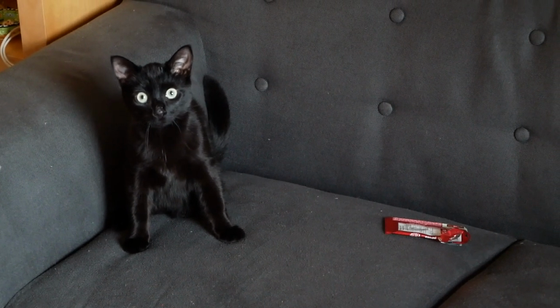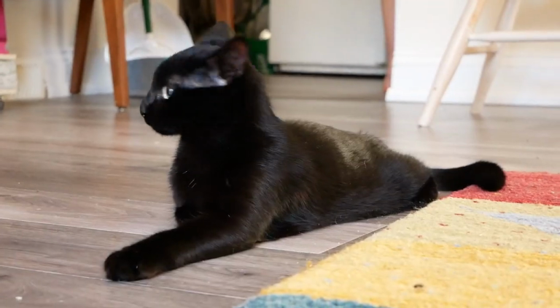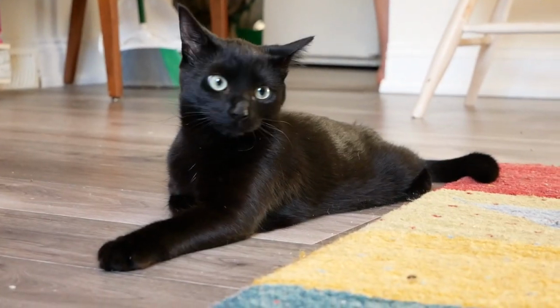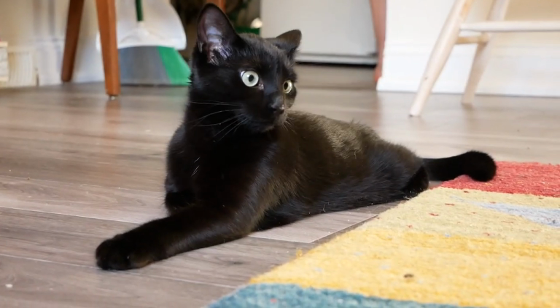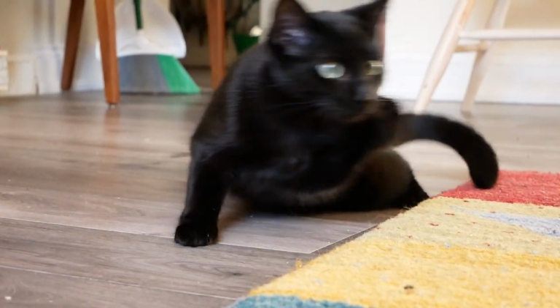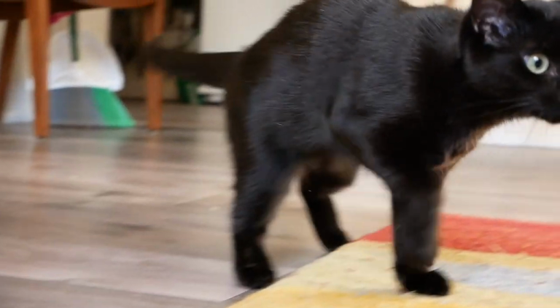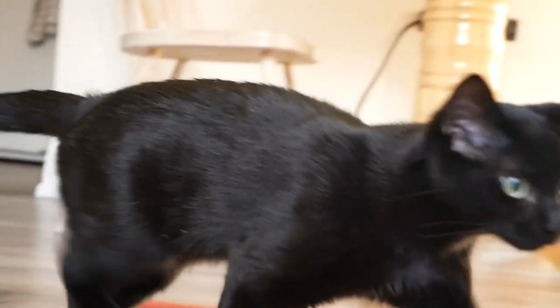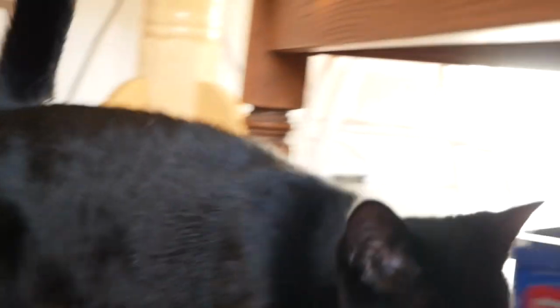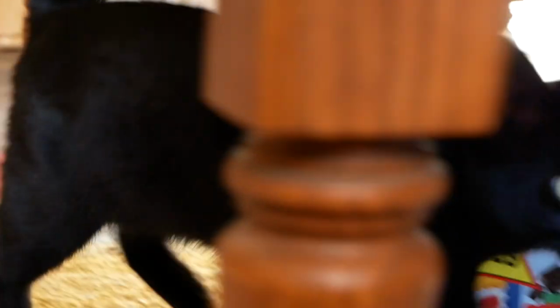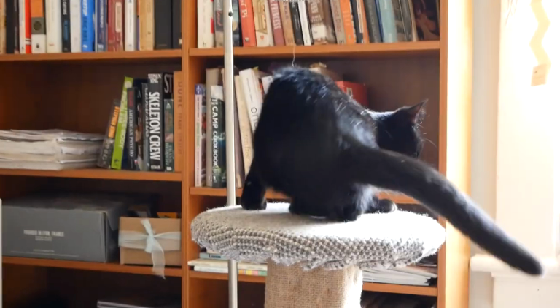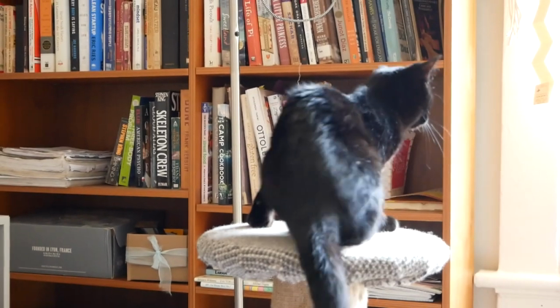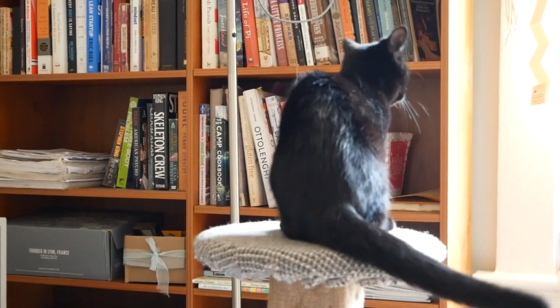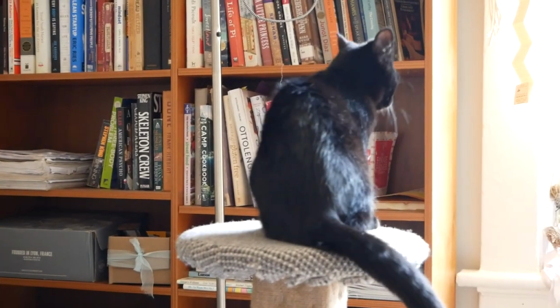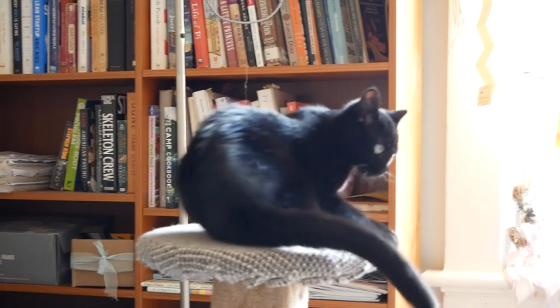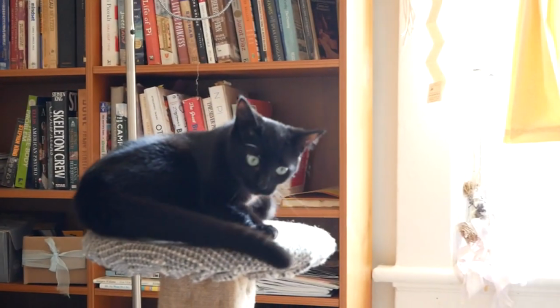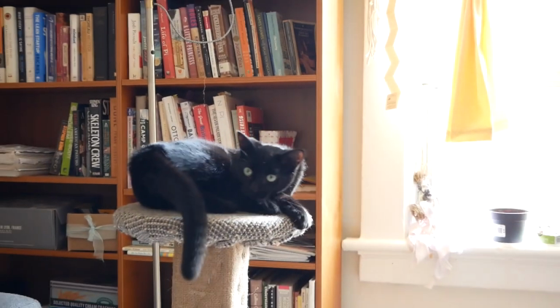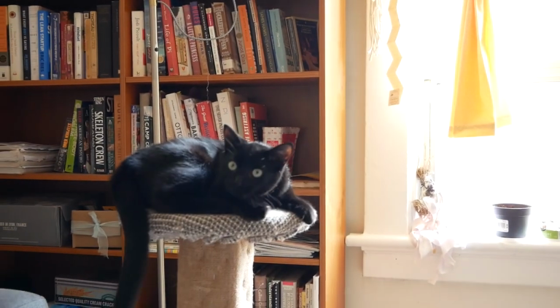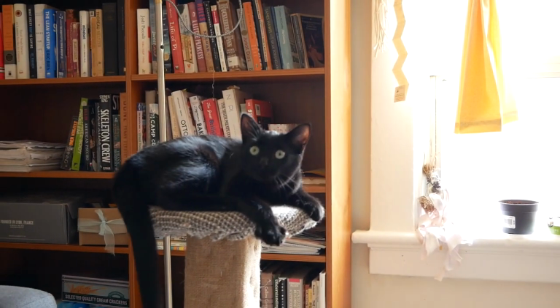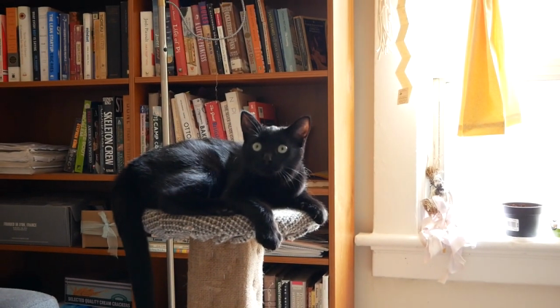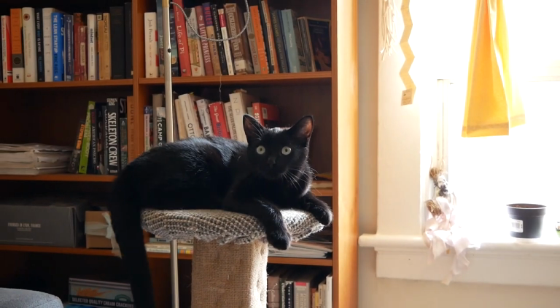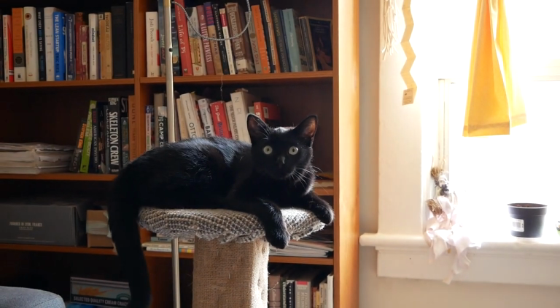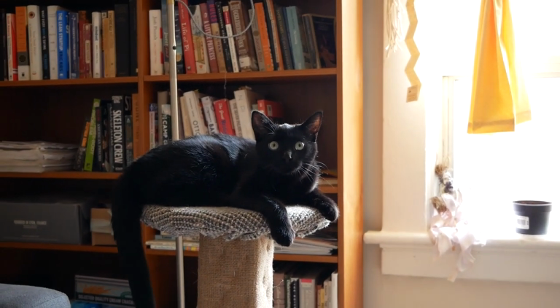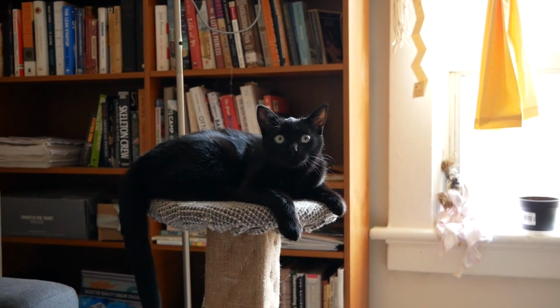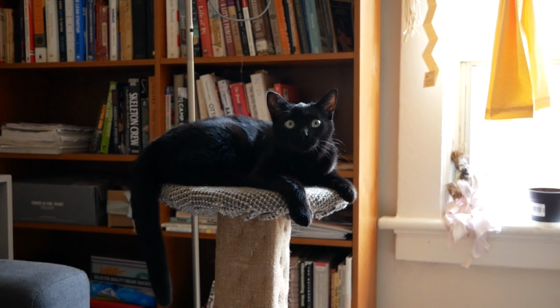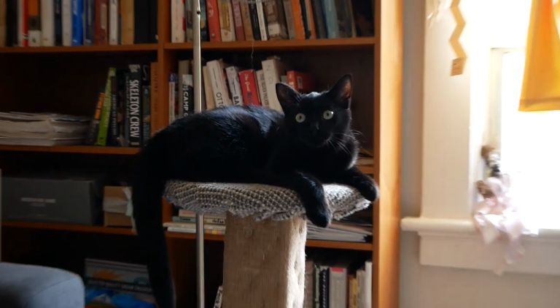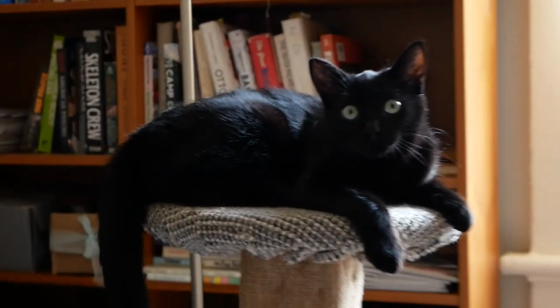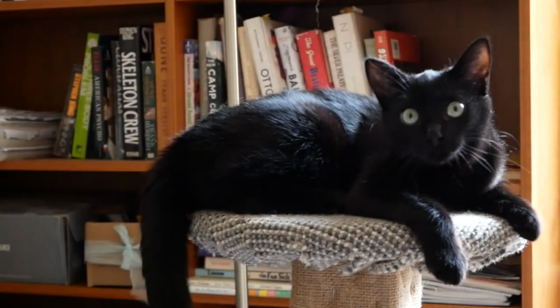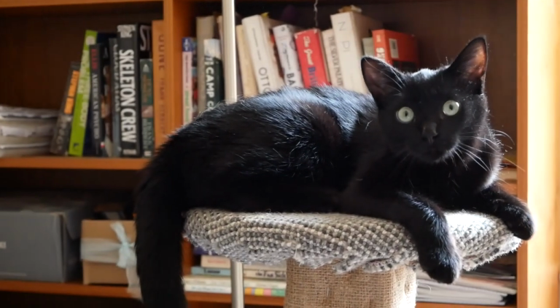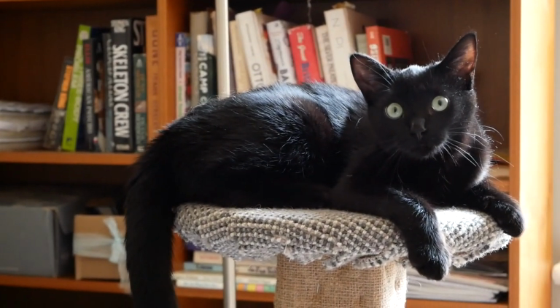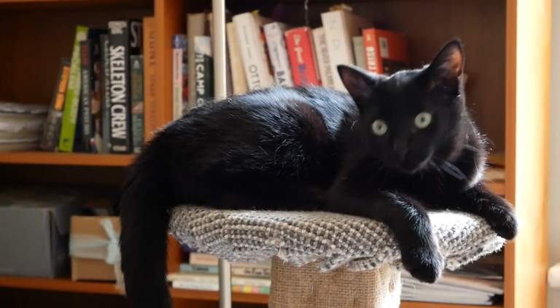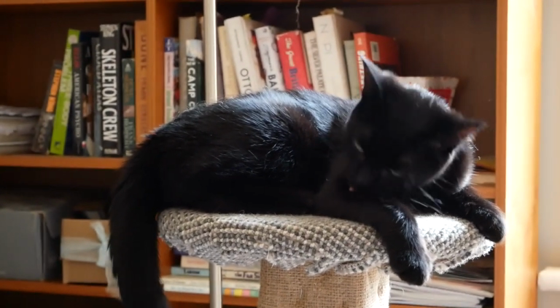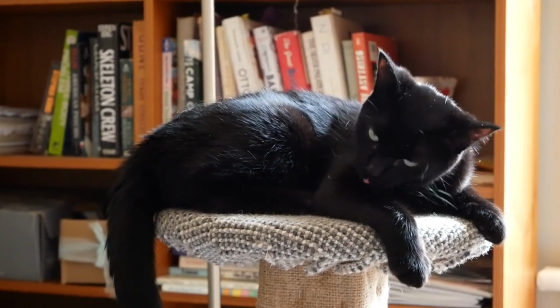First things first, I wanted to make her a super sturdy scratching post with a perch on top so she can look out the window and survey the room. I finished this build the day we adopted Penny, so you'll see her curious little head pop in towards the end.